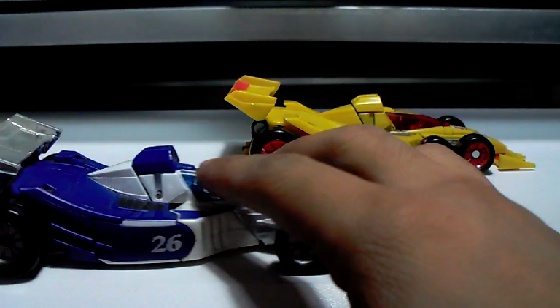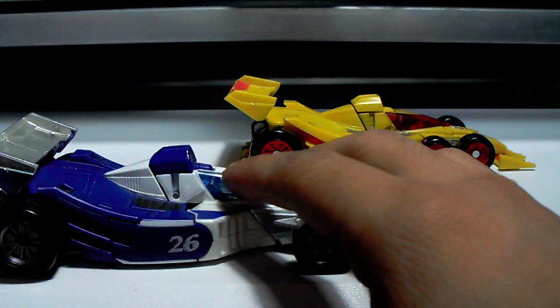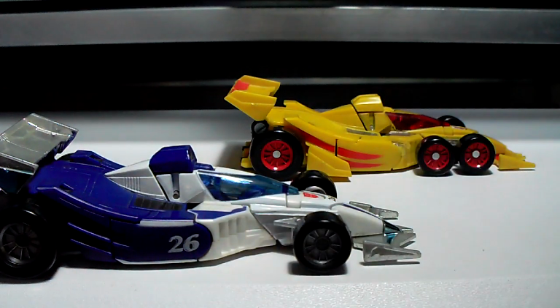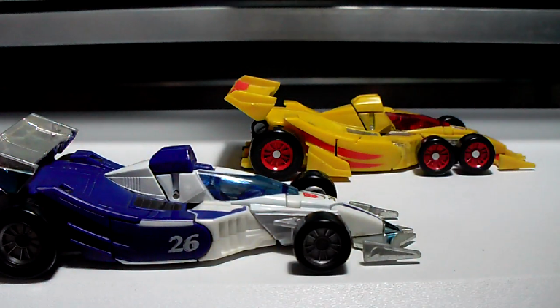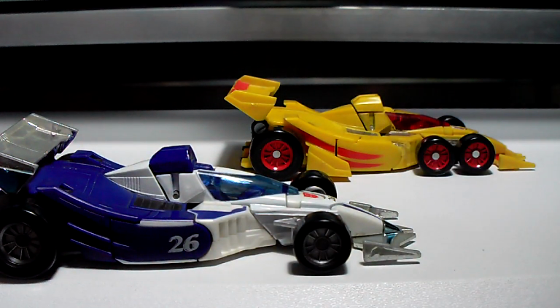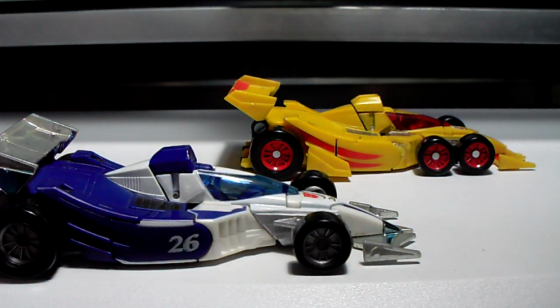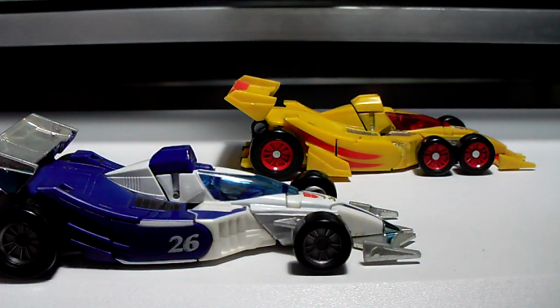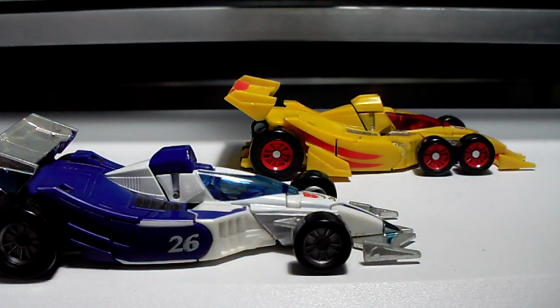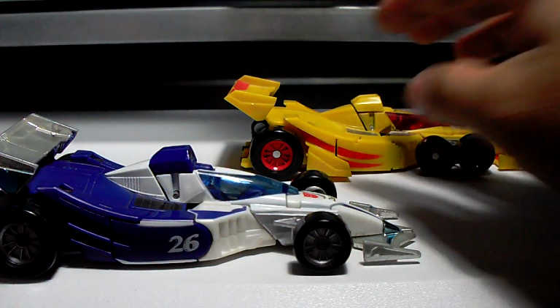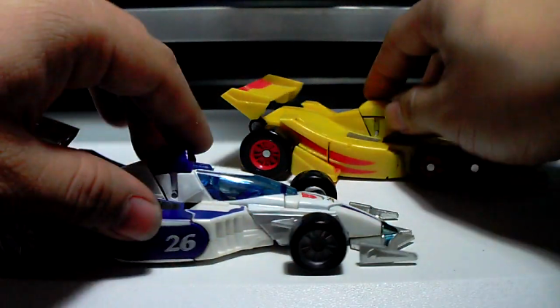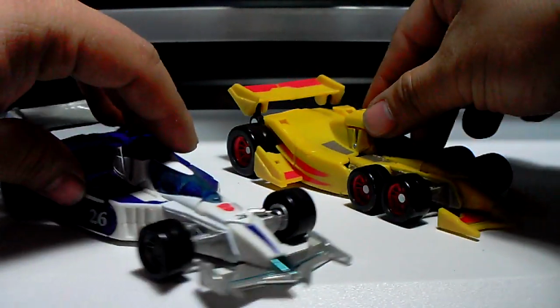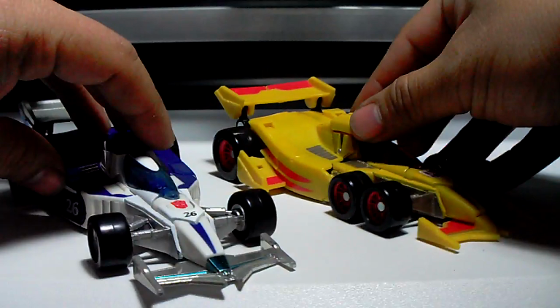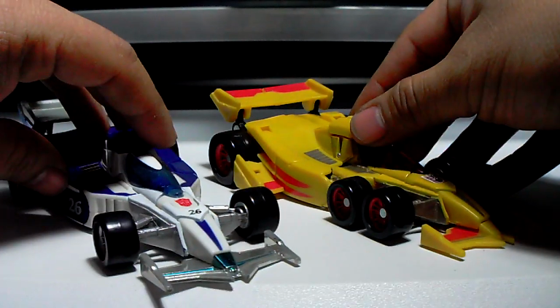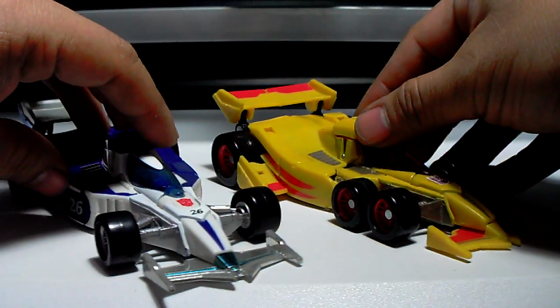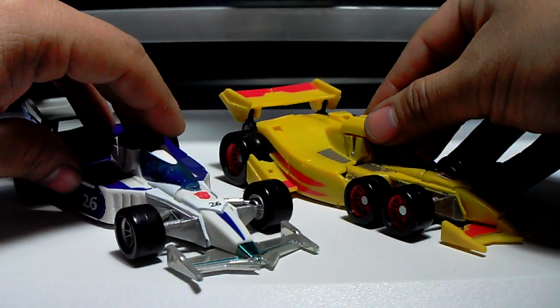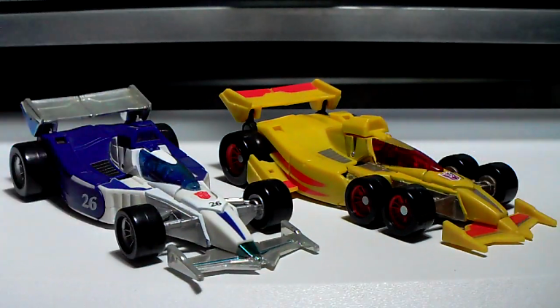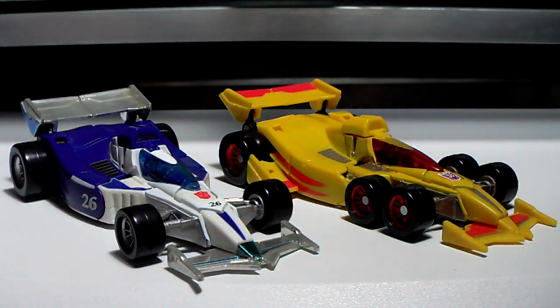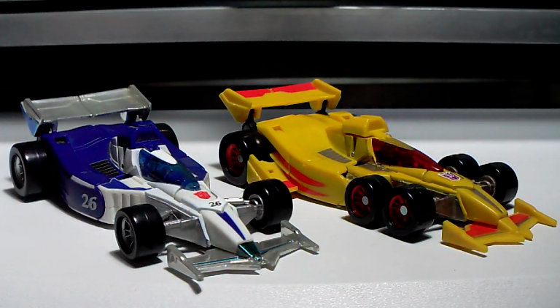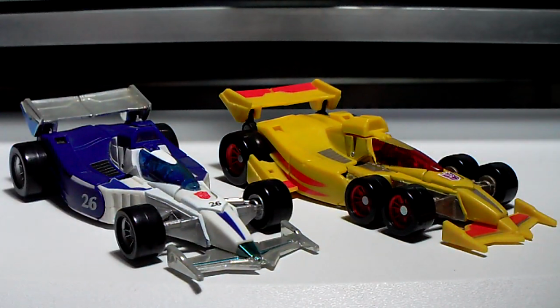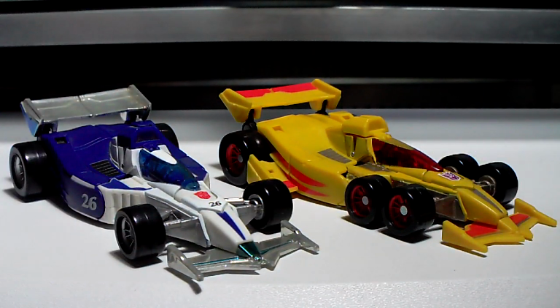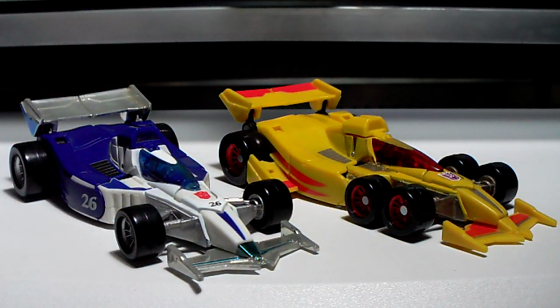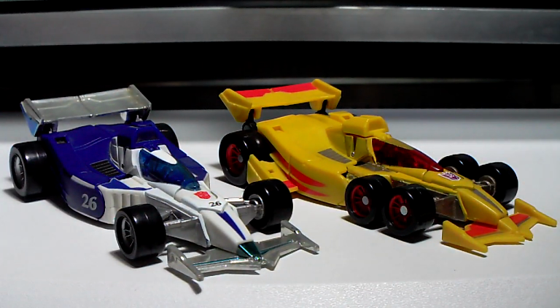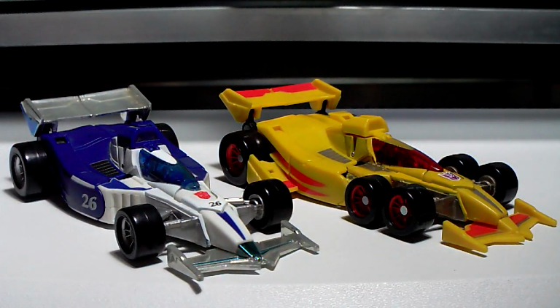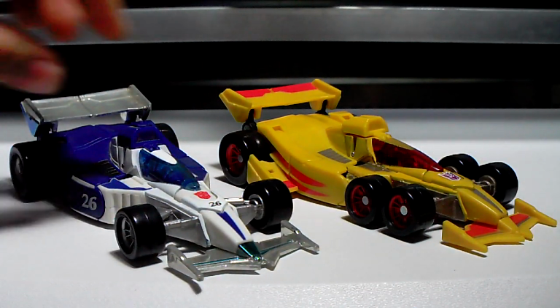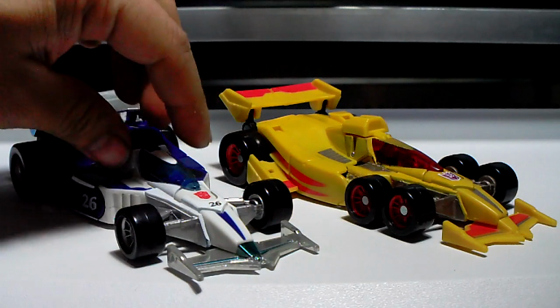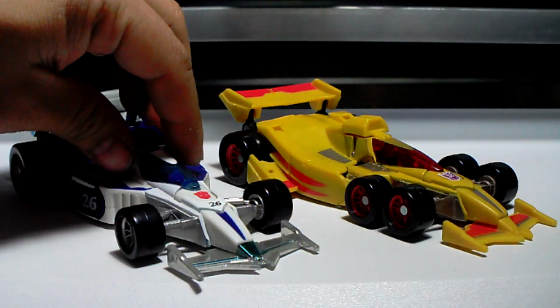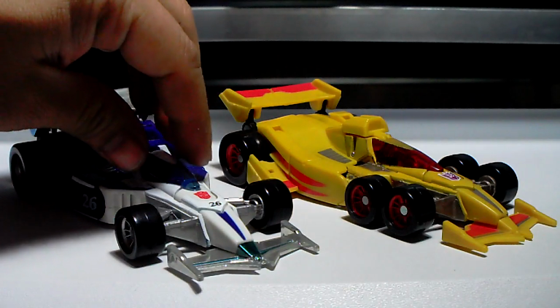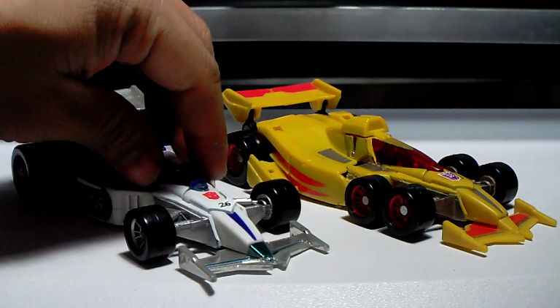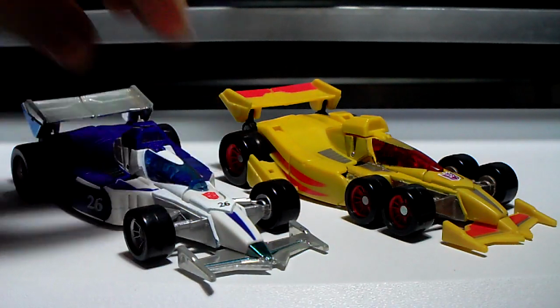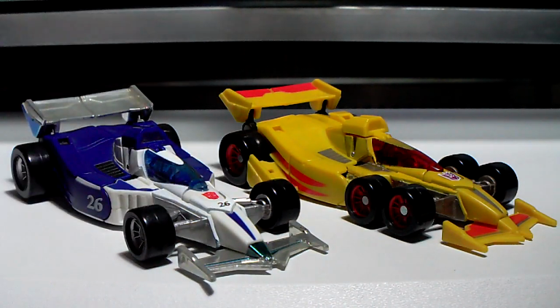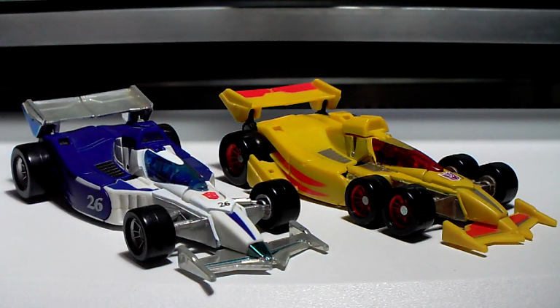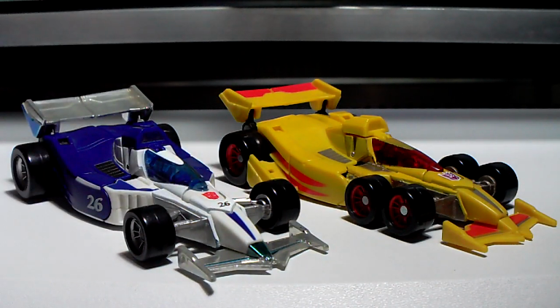Now let's see the front profile — very nice, that's pretty good. Very good. So, Universe Drag Strip.